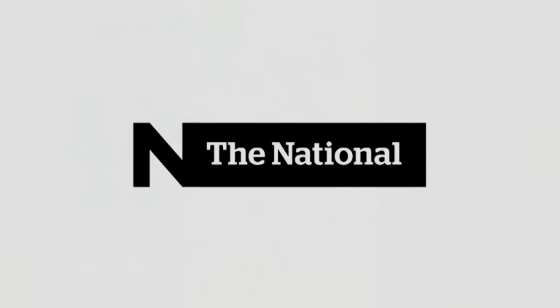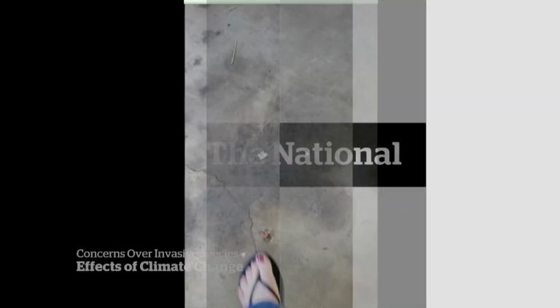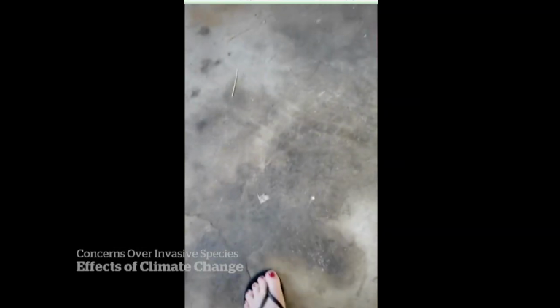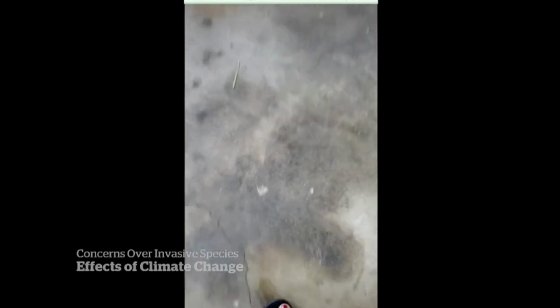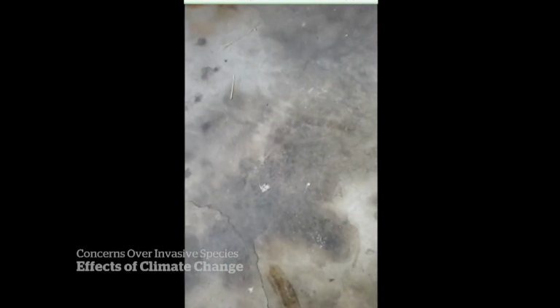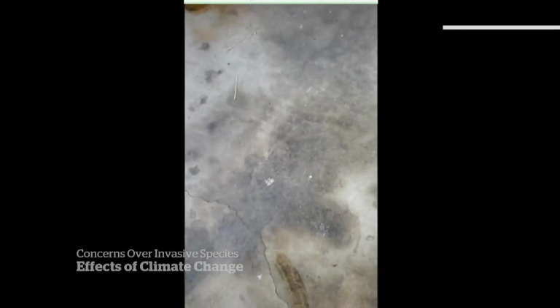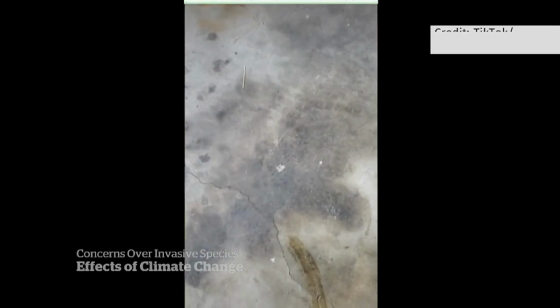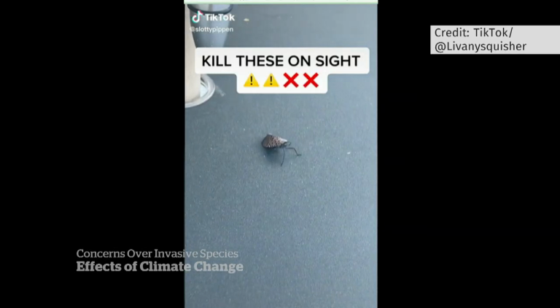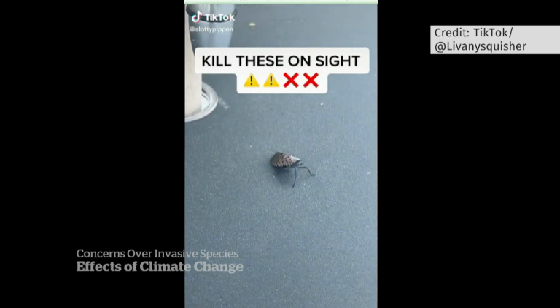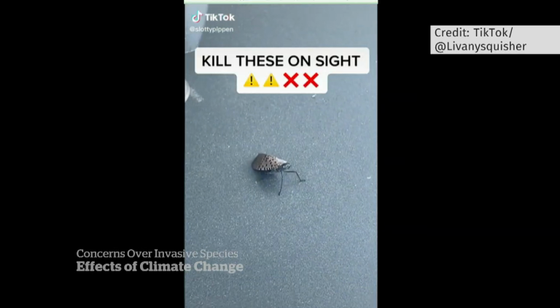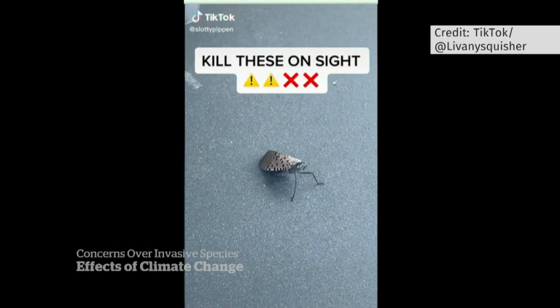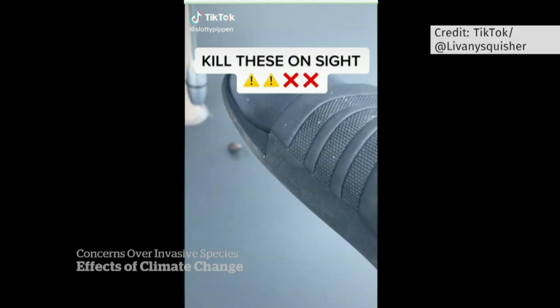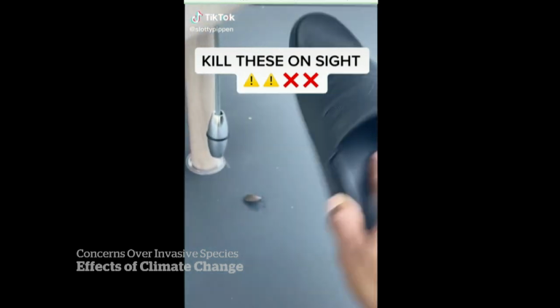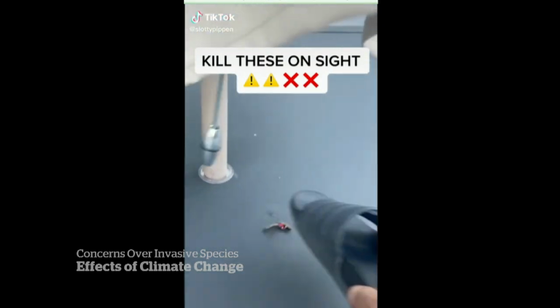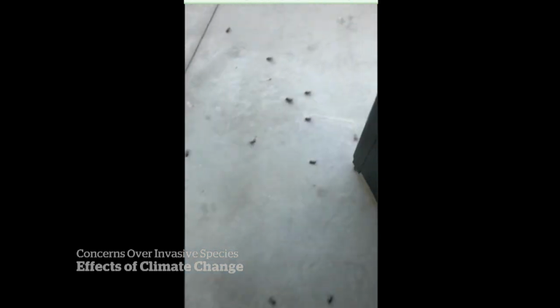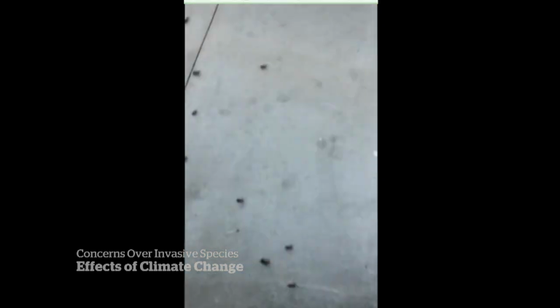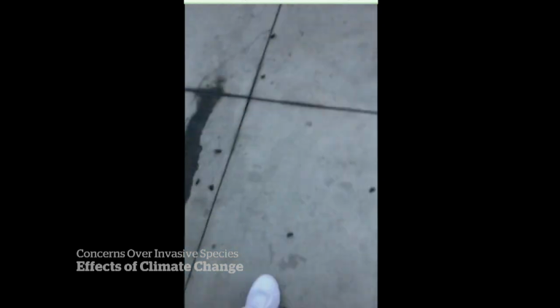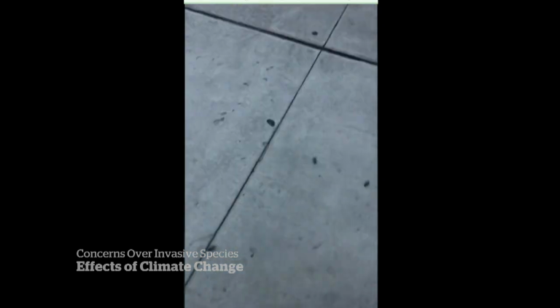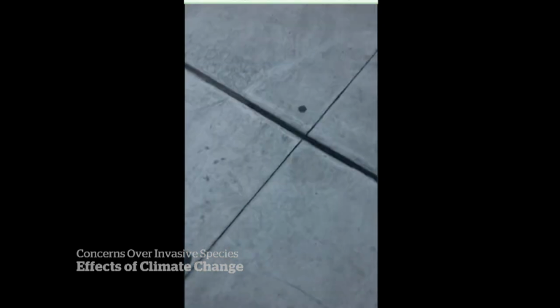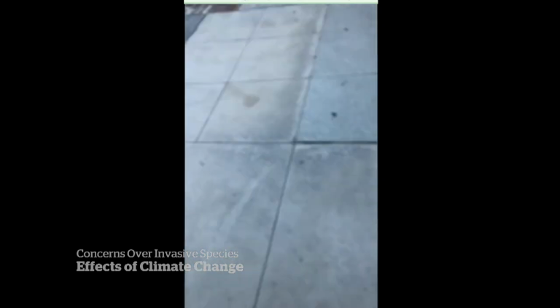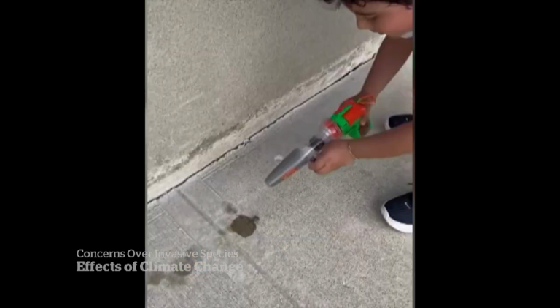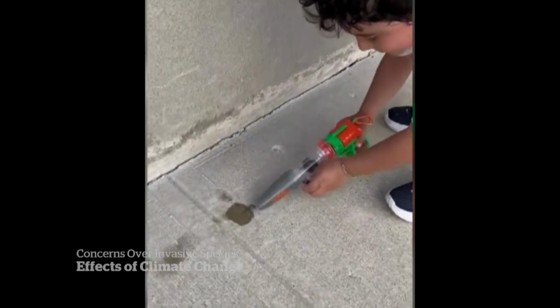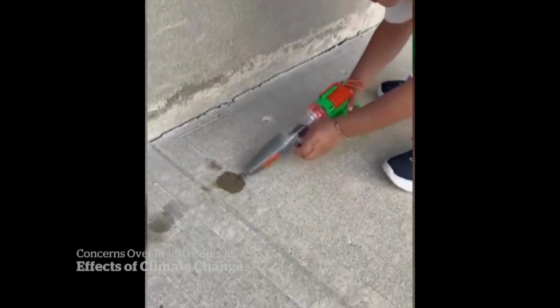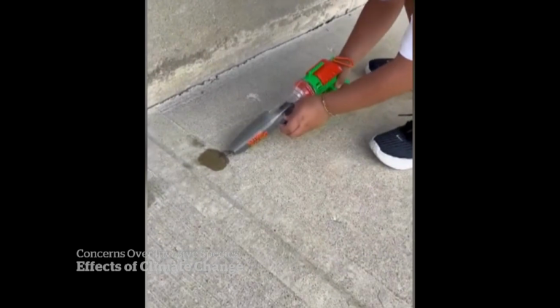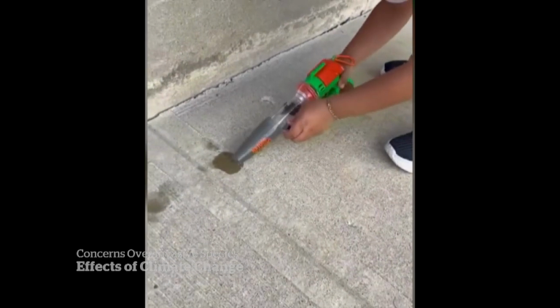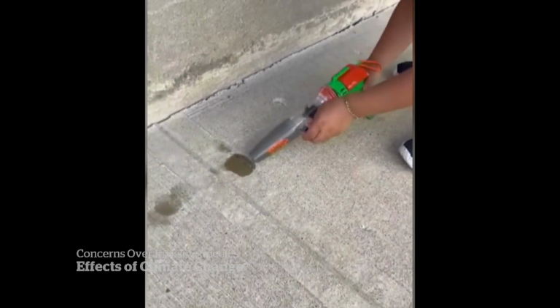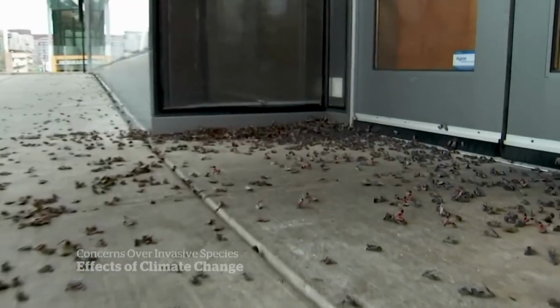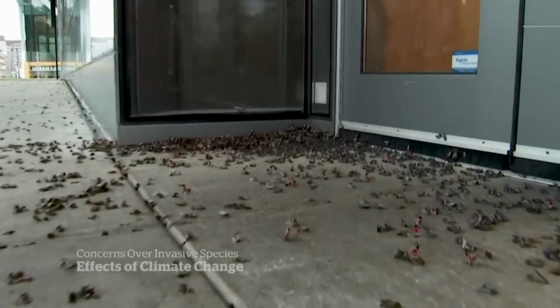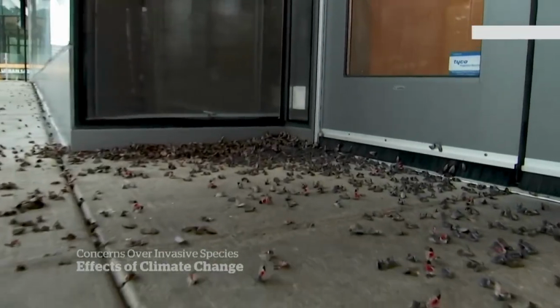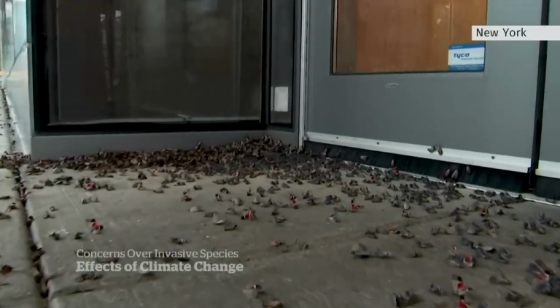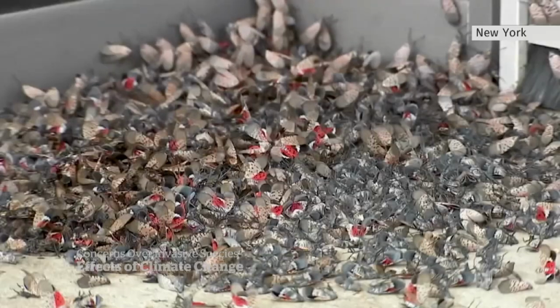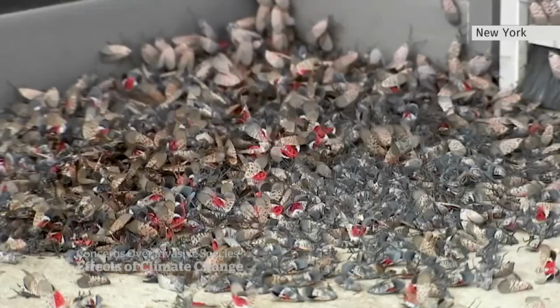Citizens of New York are waging a war against an invasive pest, encouraged by scientists. The enemy: the invasive lanternfly.